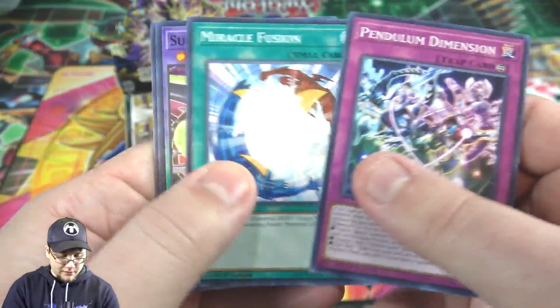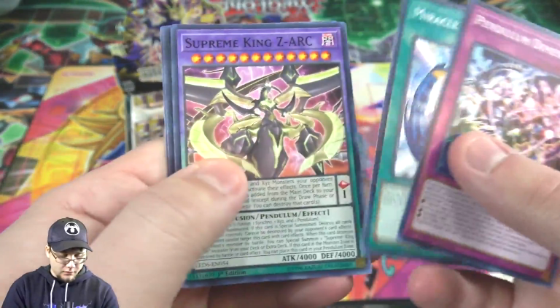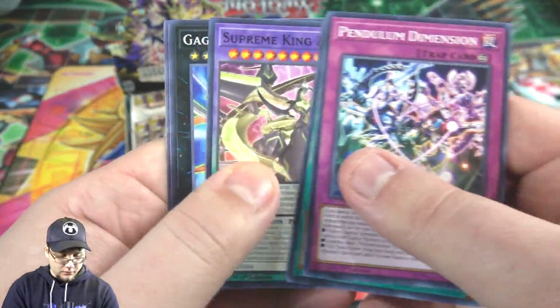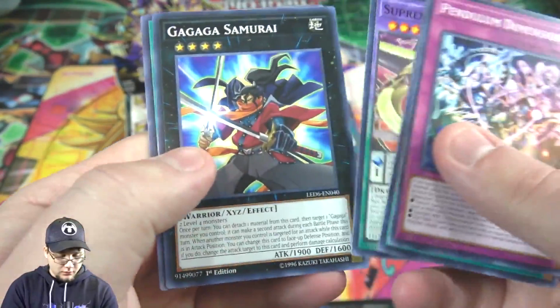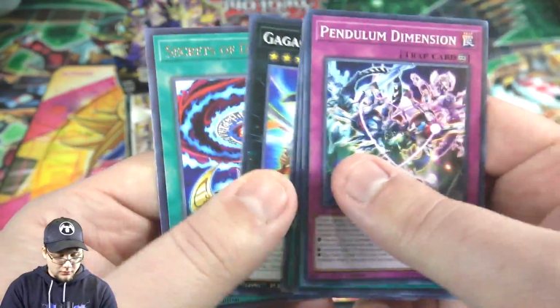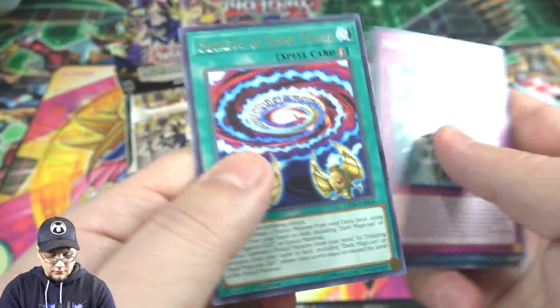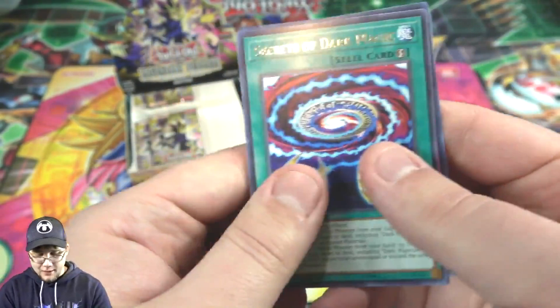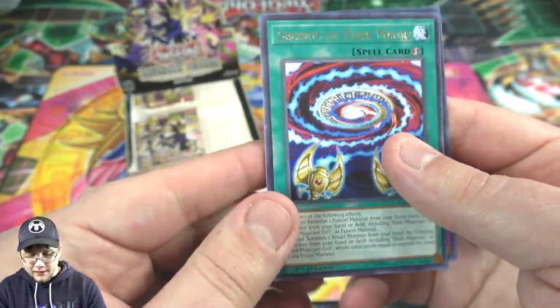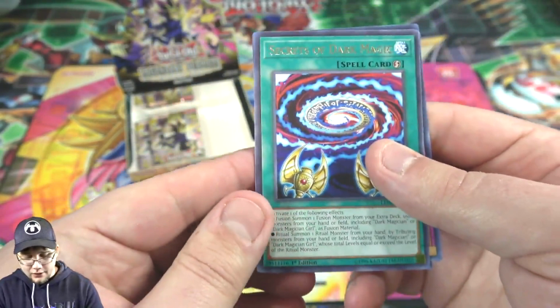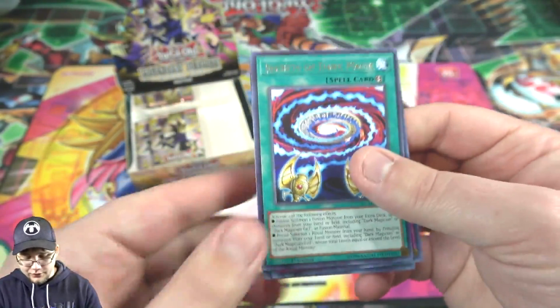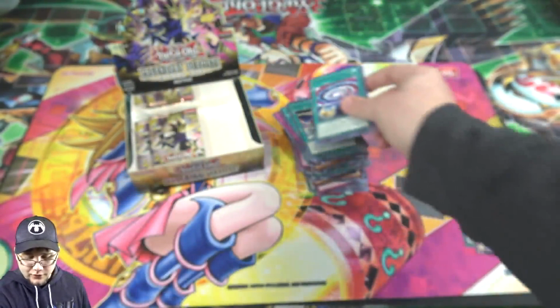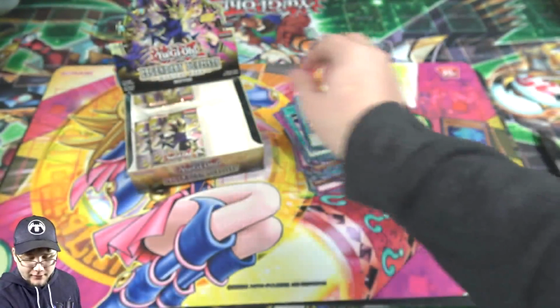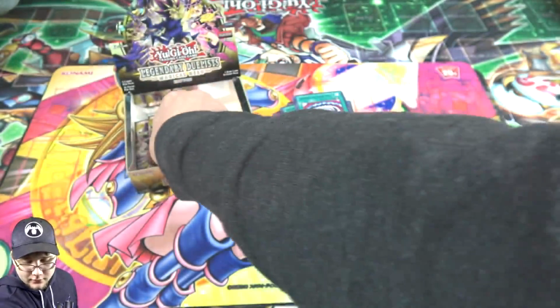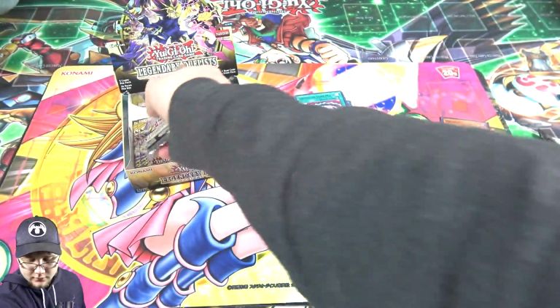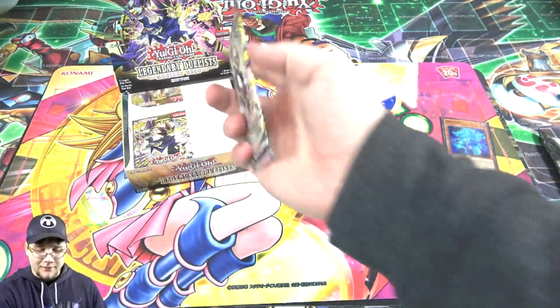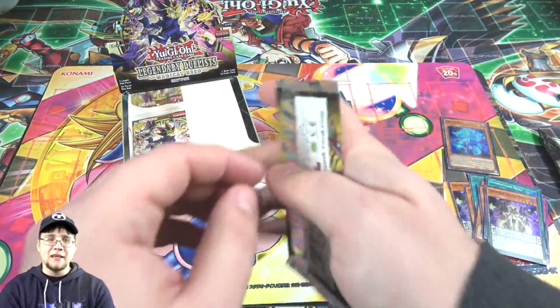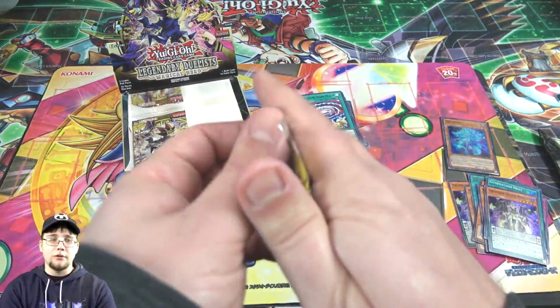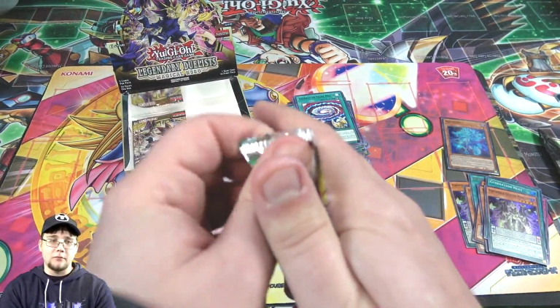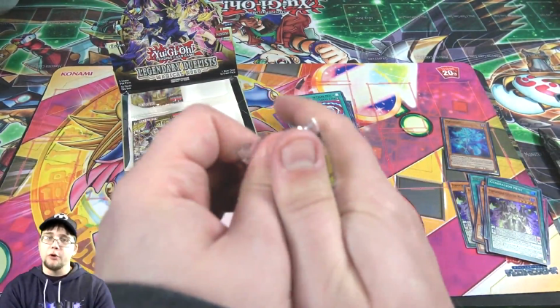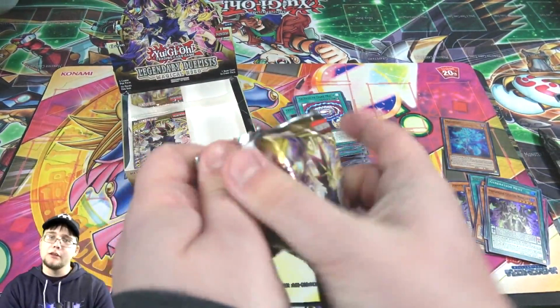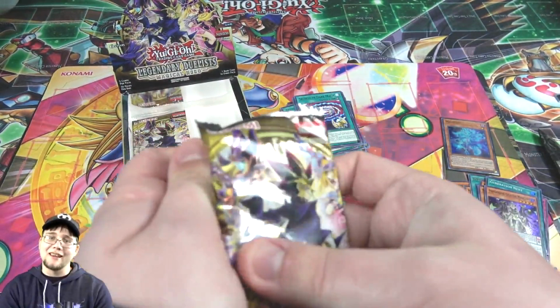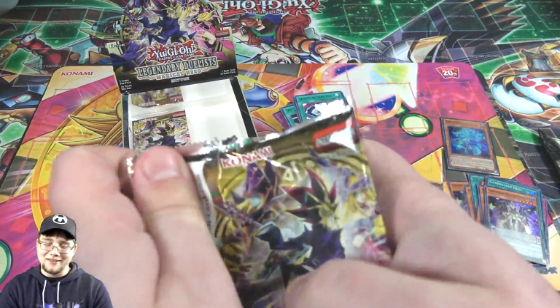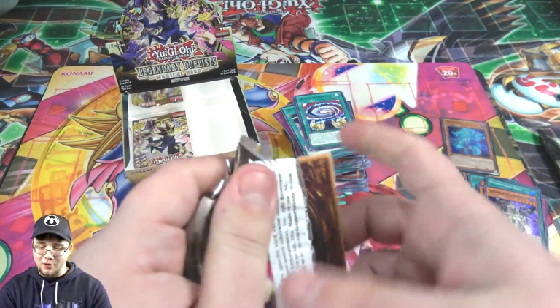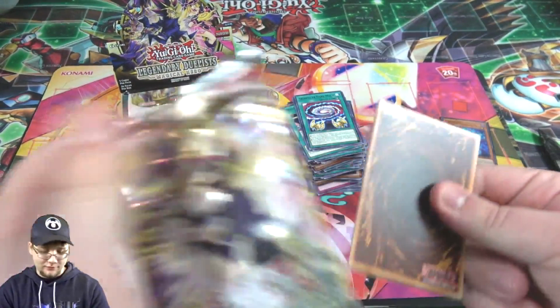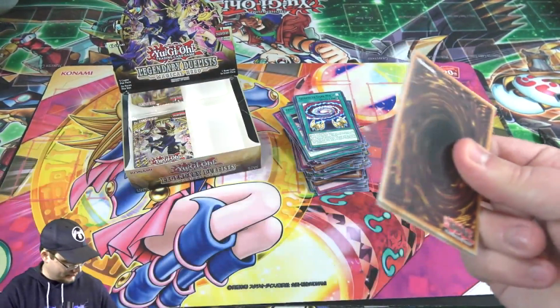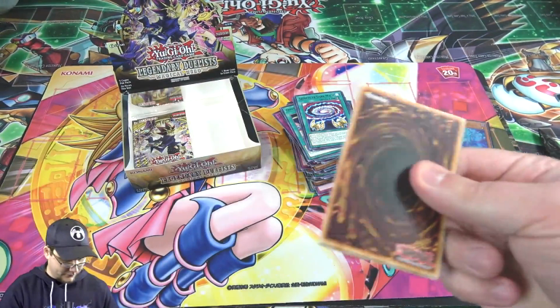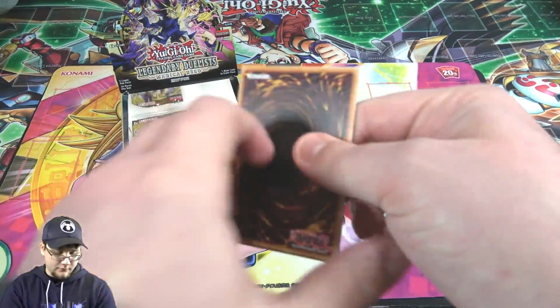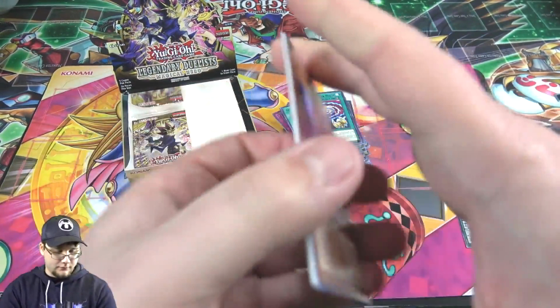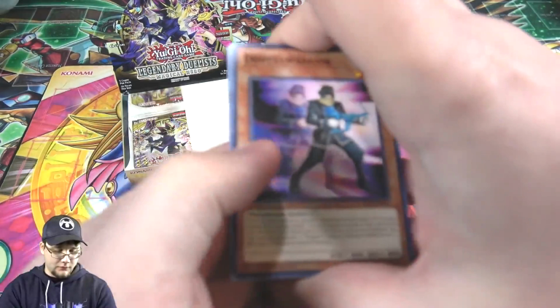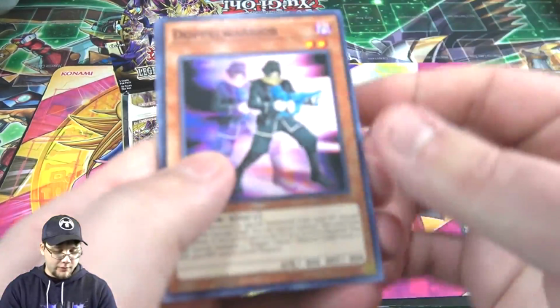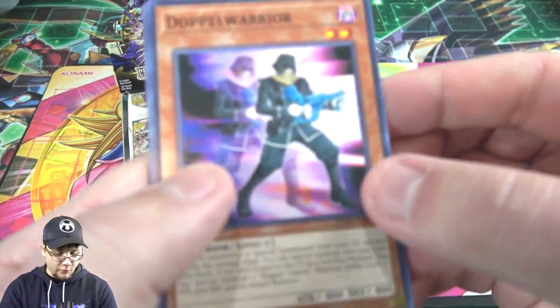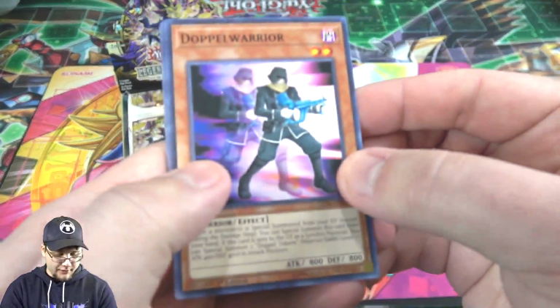Pendulum Dimension. Got Synchron Samurai. And then also Secrets of Dark Magic. I'm kind of surprised they didn't go with Cowboy as a common instead of Samurai — would have been a little bit more competitive.